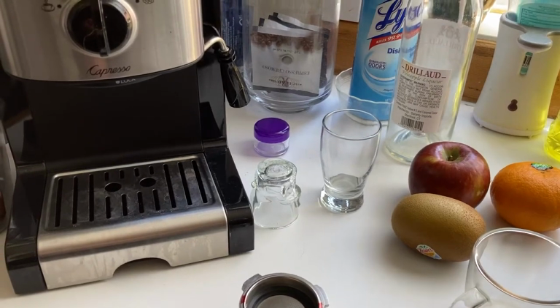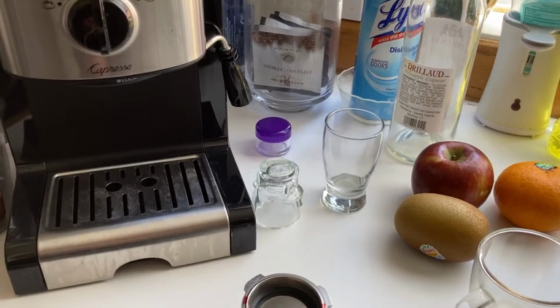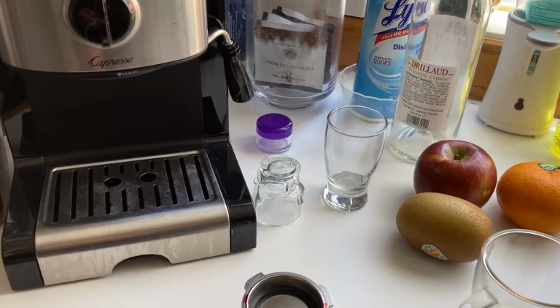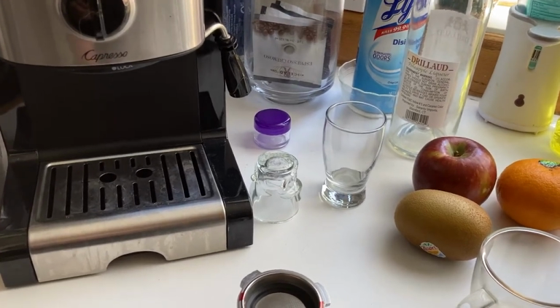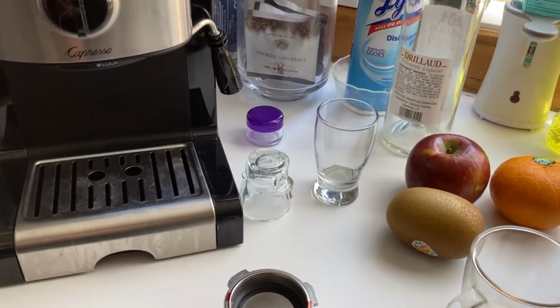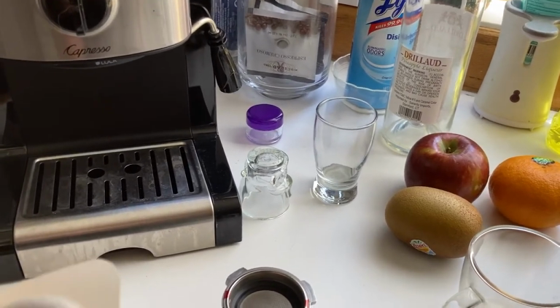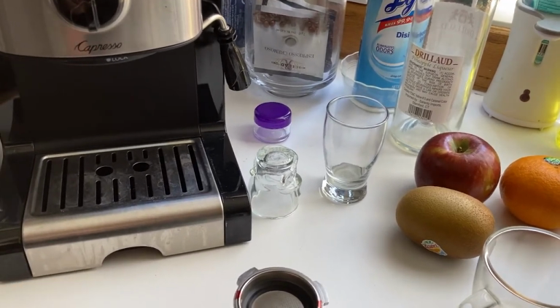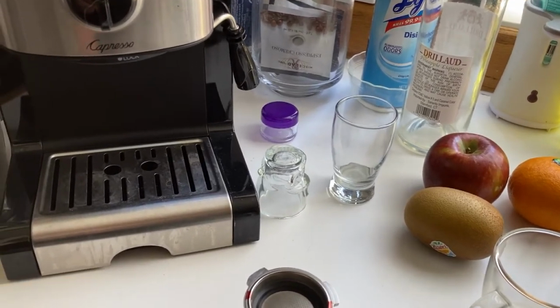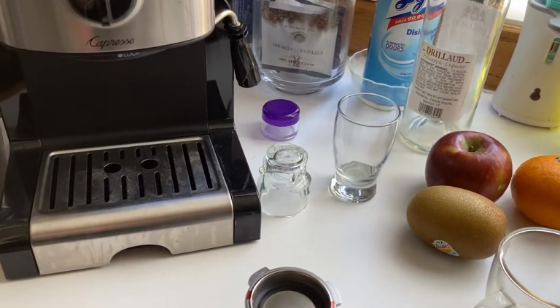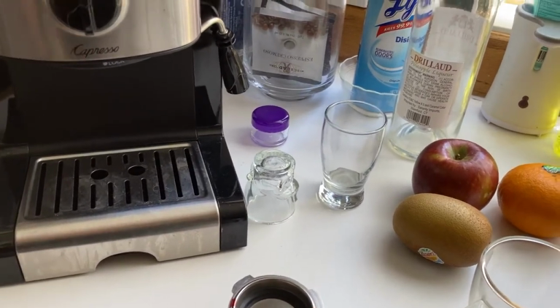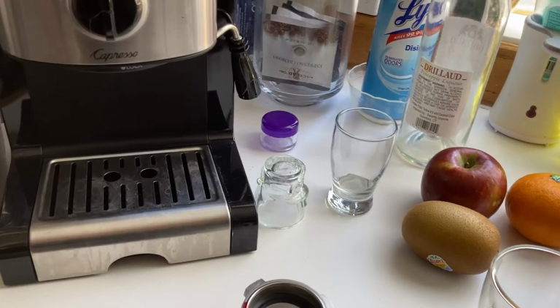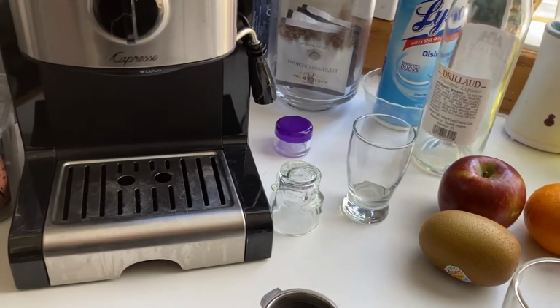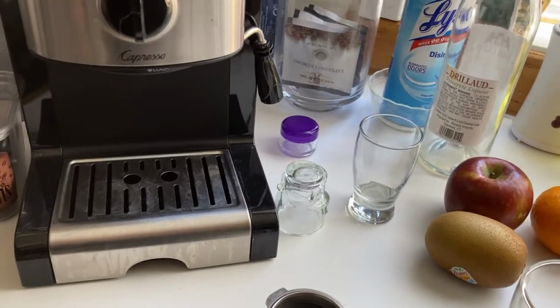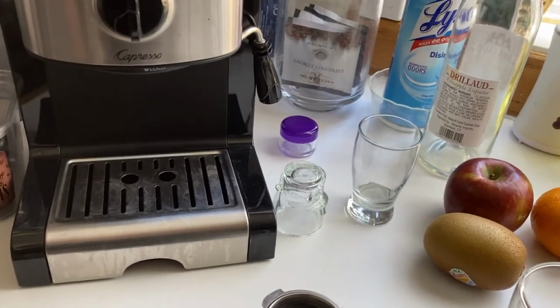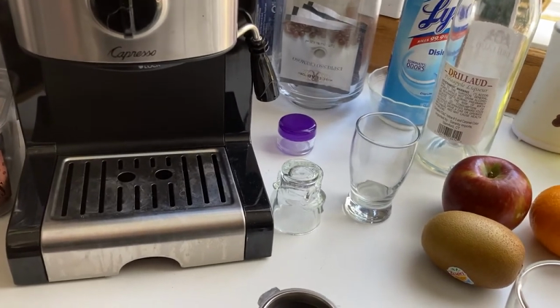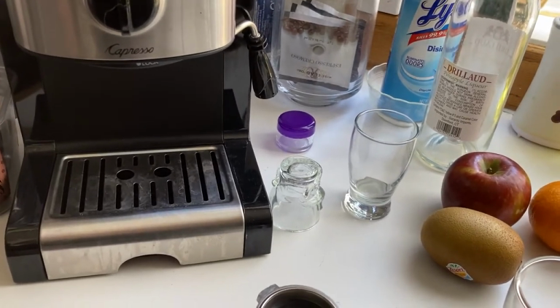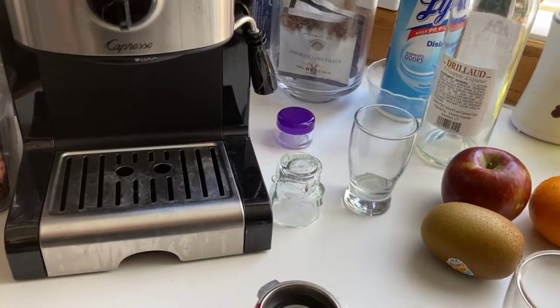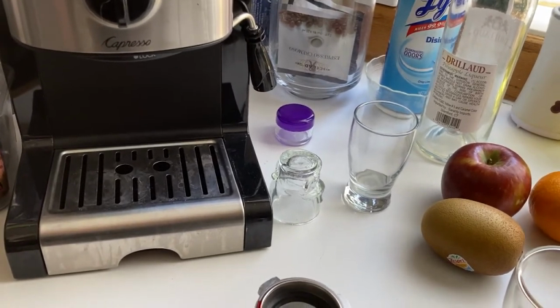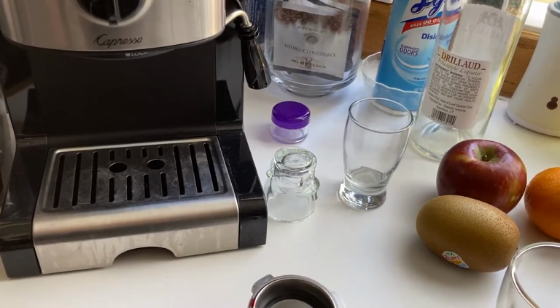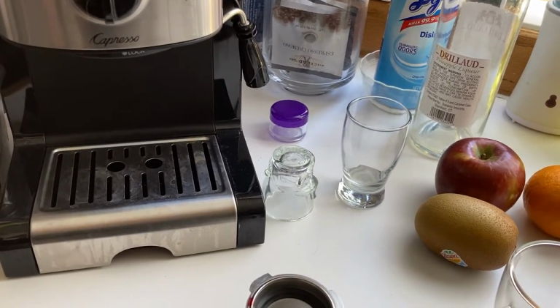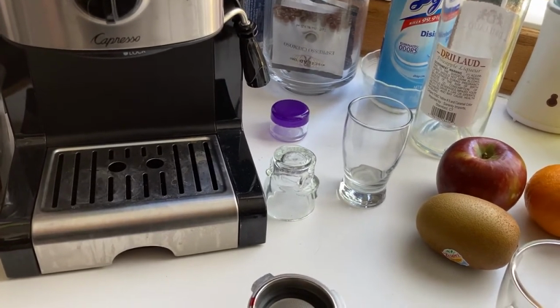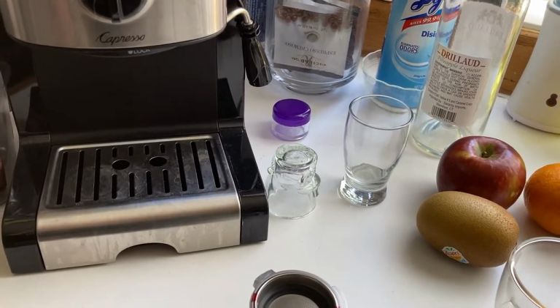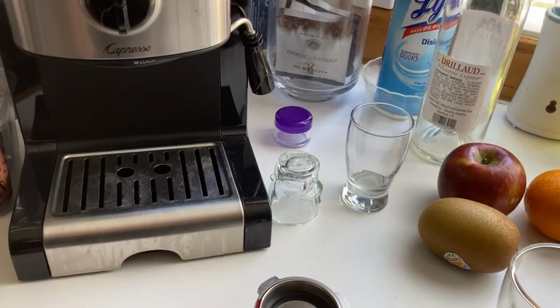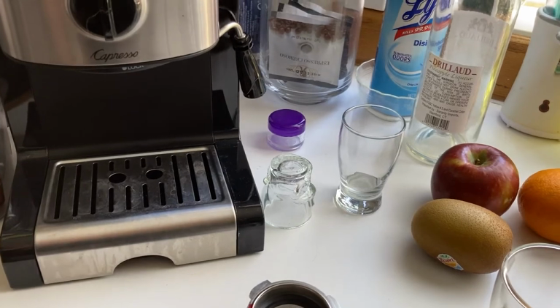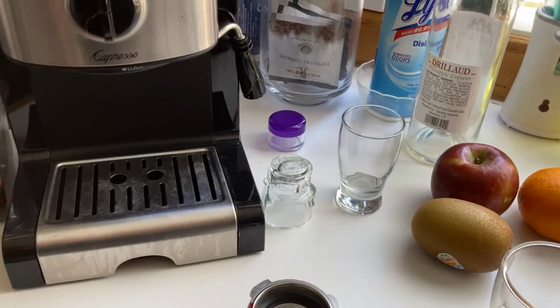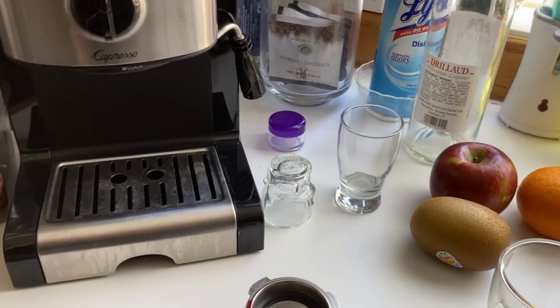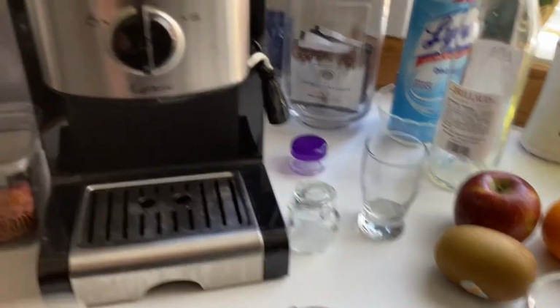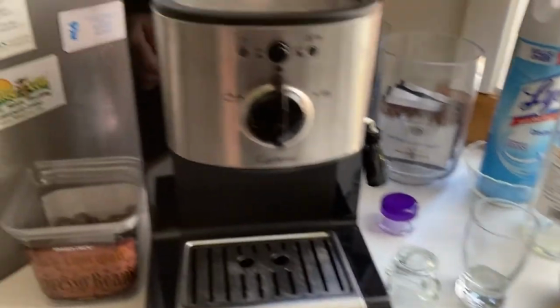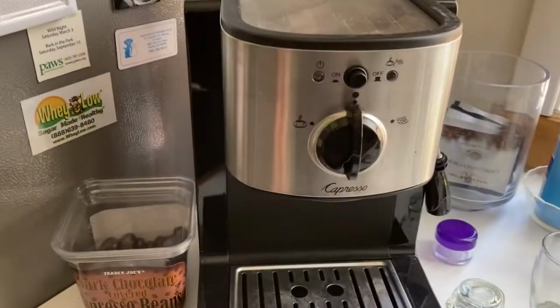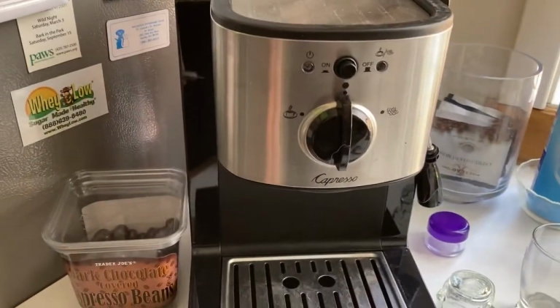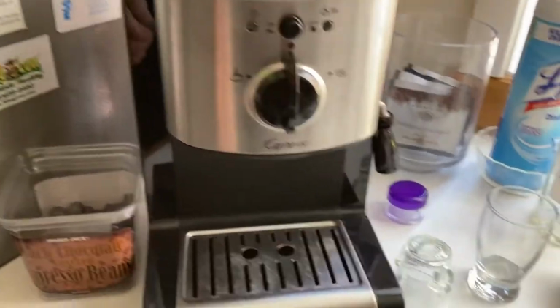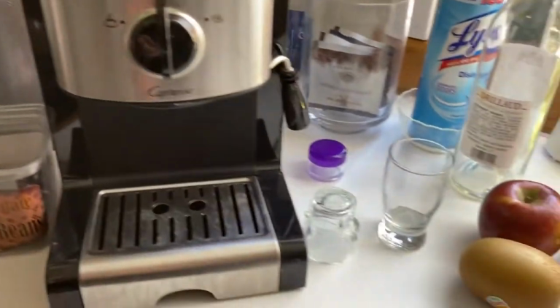Hi, I just wanted to pass on a couple little tips to people that might have an espresso machine and use ESE pods like I do. I'm going to send this to the manufacturer of our little Capriso machine too.